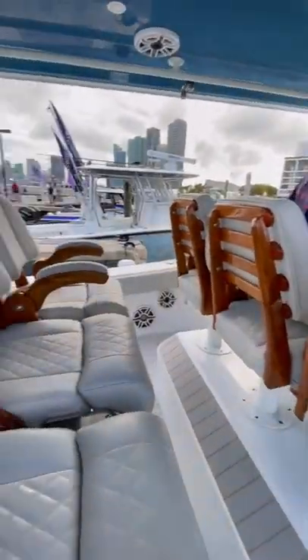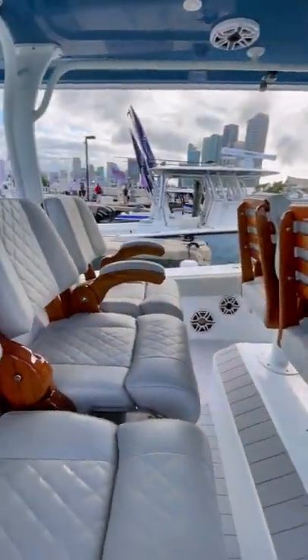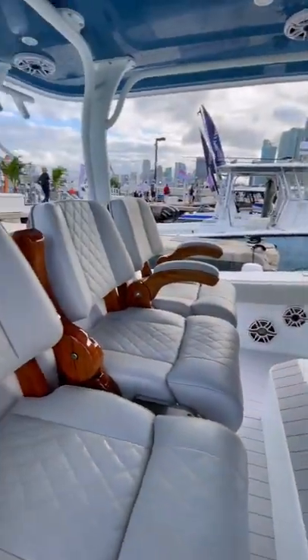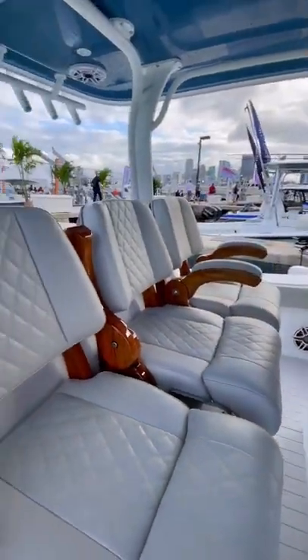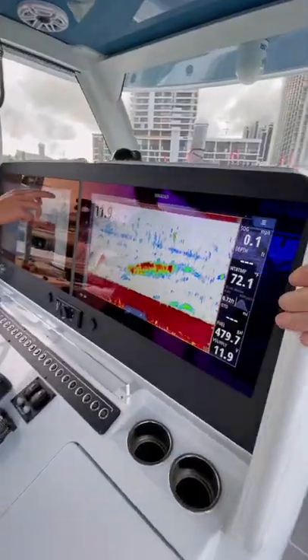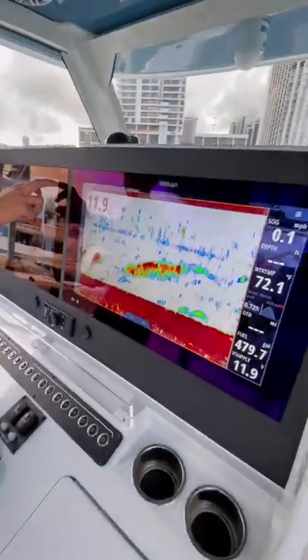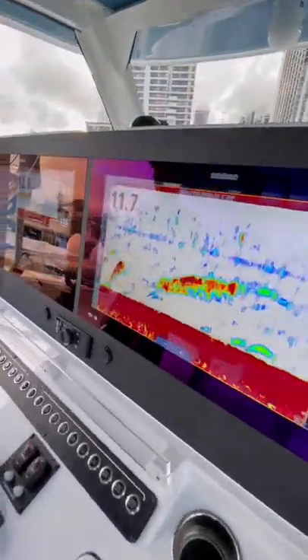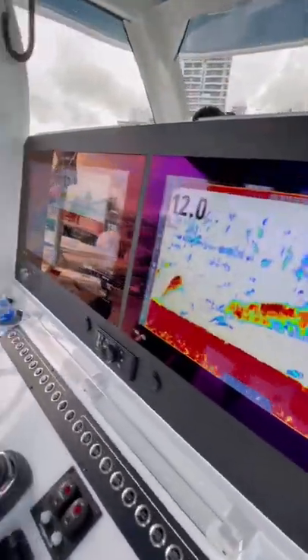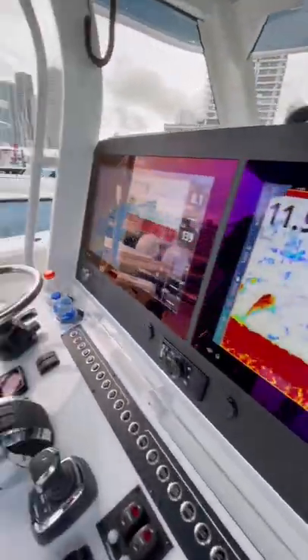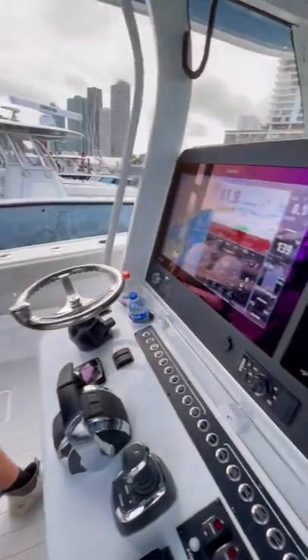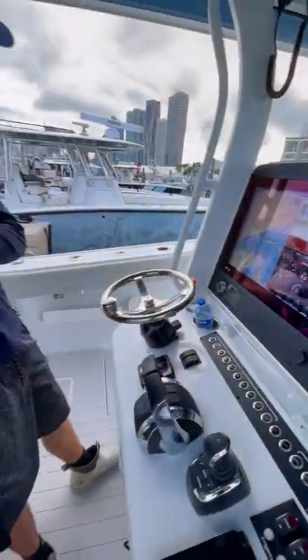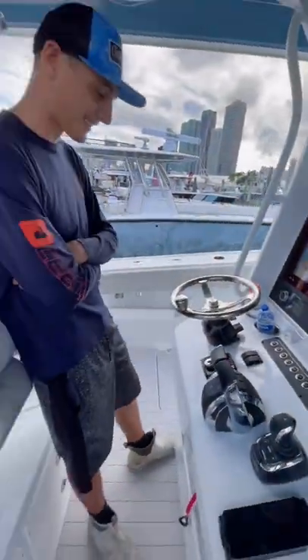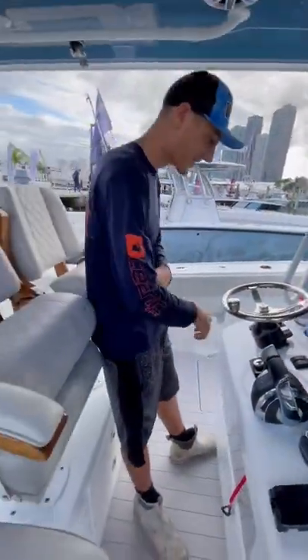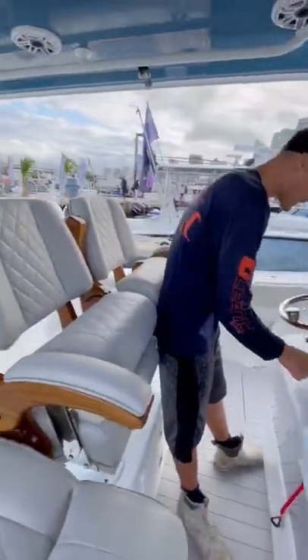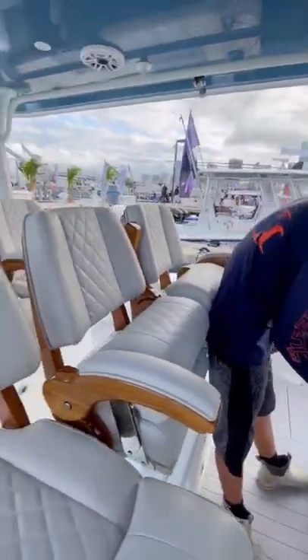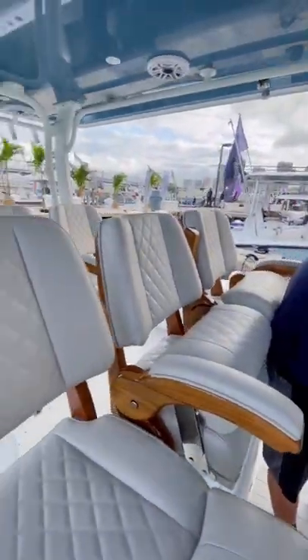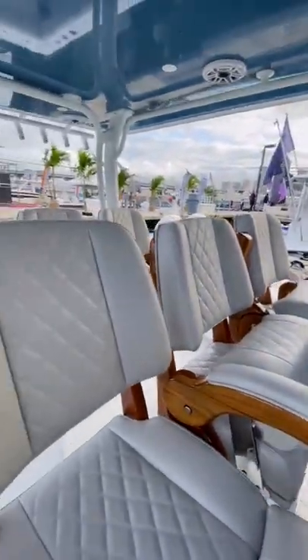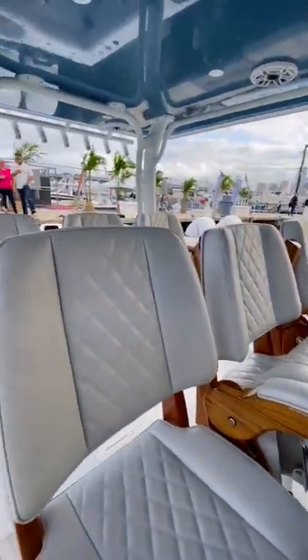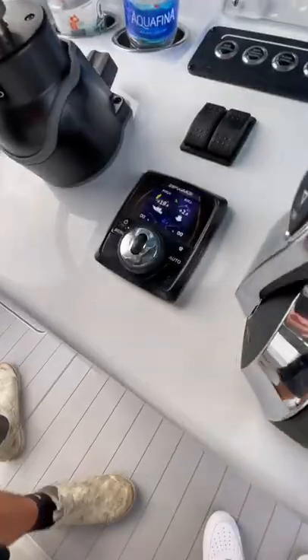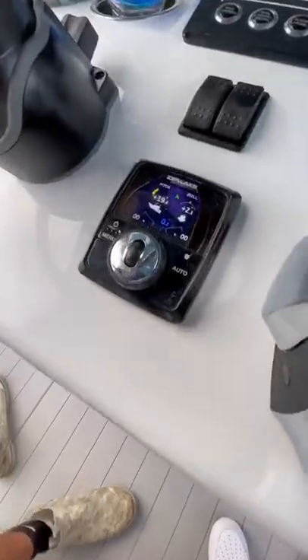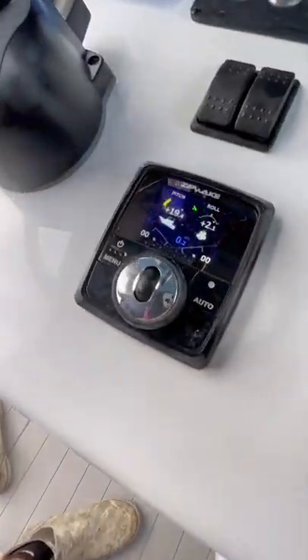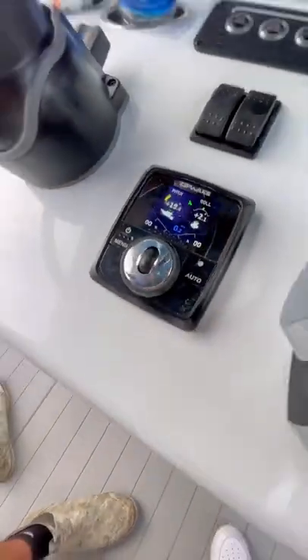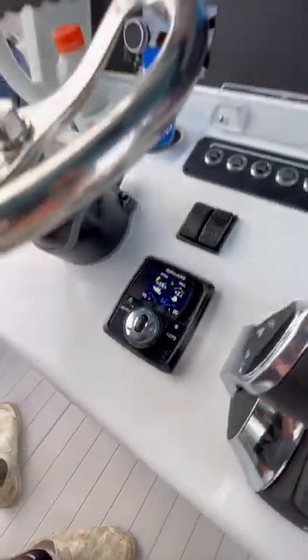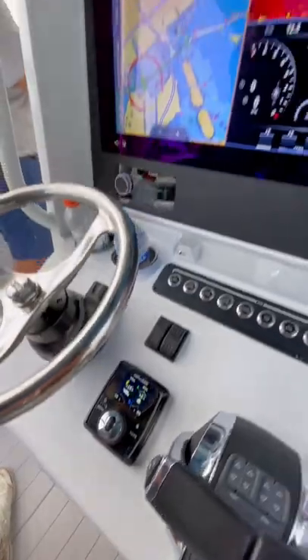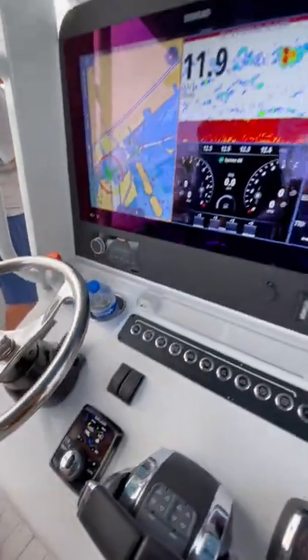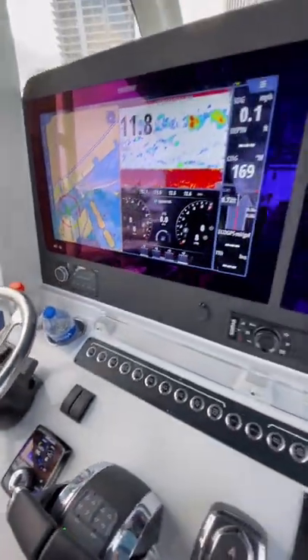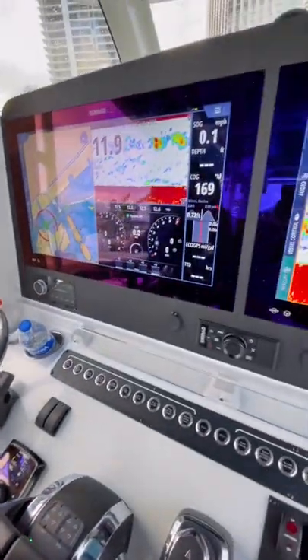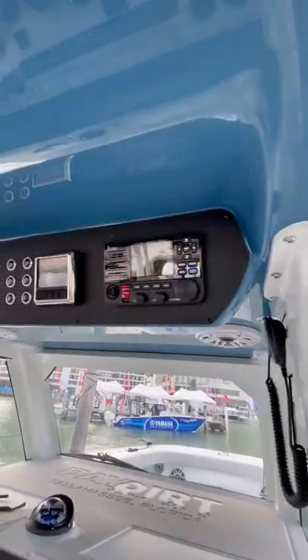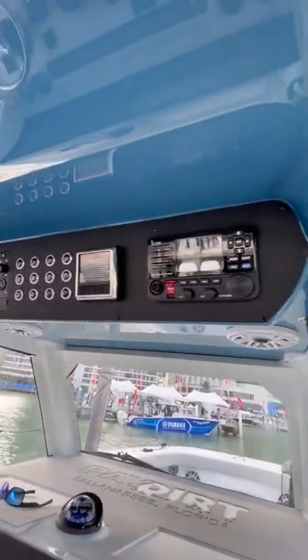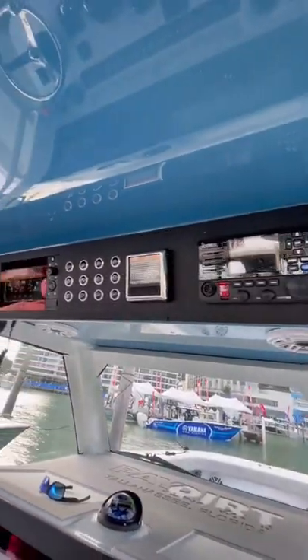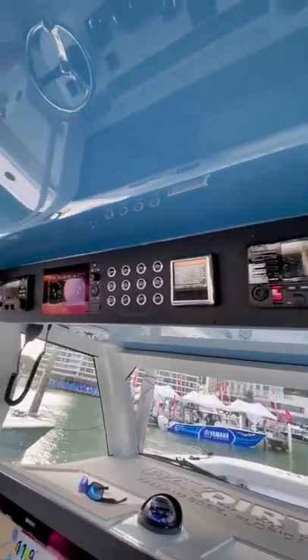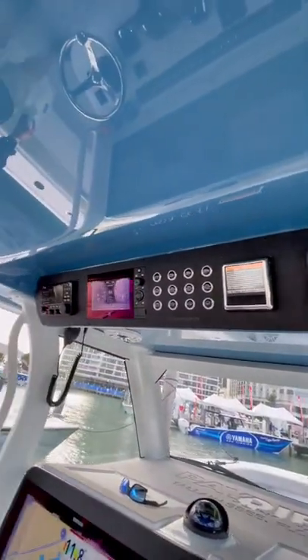The scale of this boat is incredibly impressive. You have two rows of captain seats as well as two oversized displays at the helm. Another unique feature about the 43 that you won't find on the 42 is the fact that this boat is equipped with trim tabs.